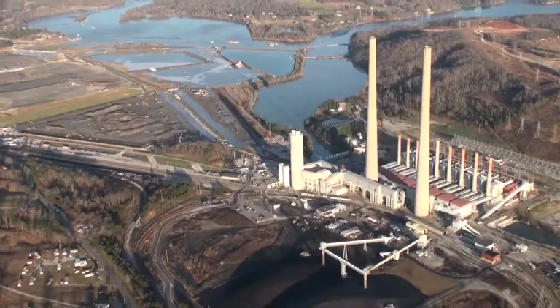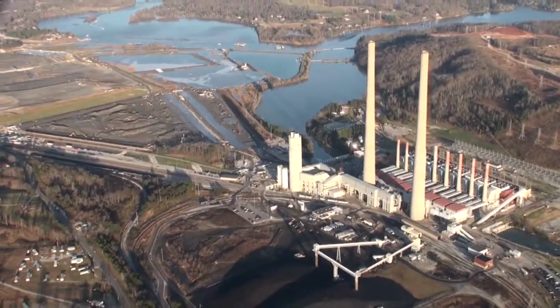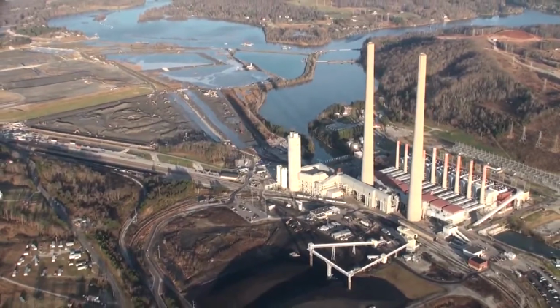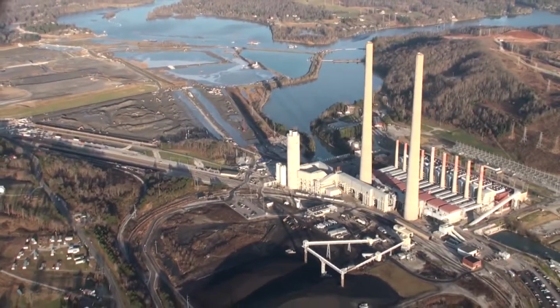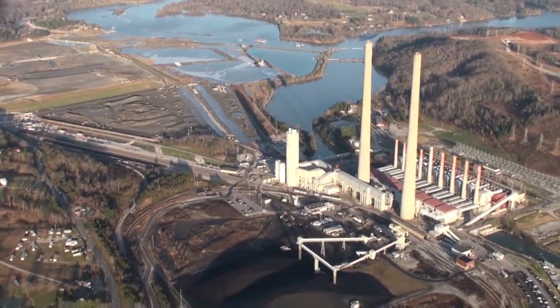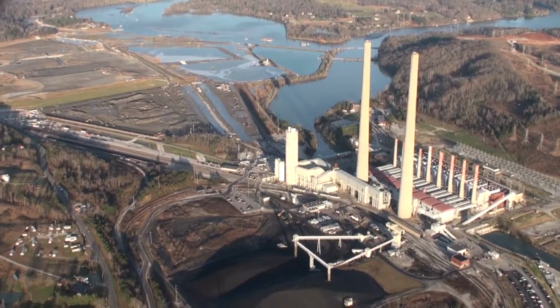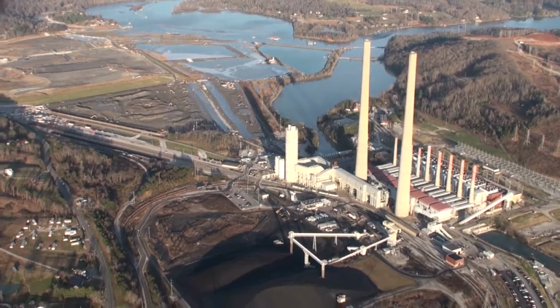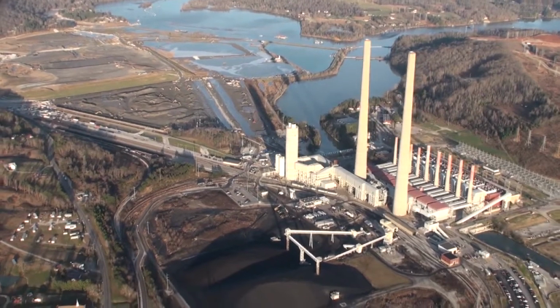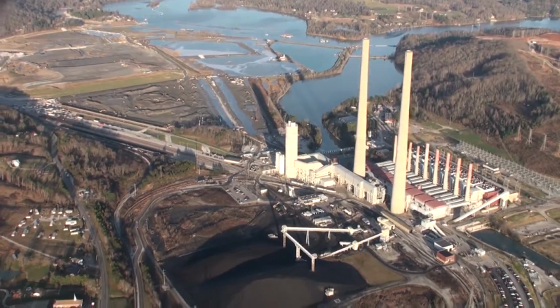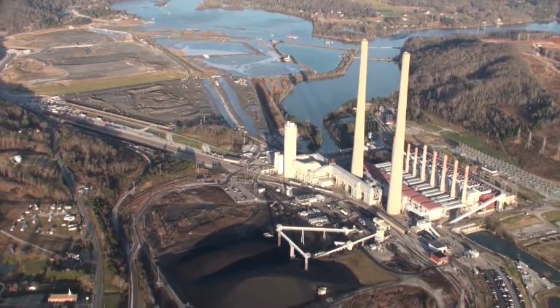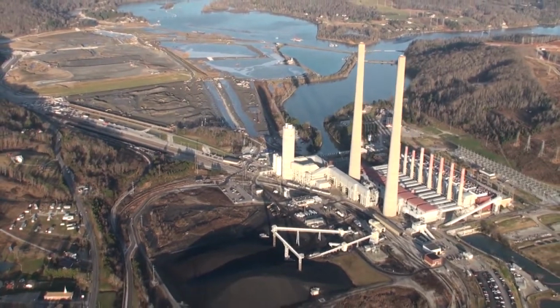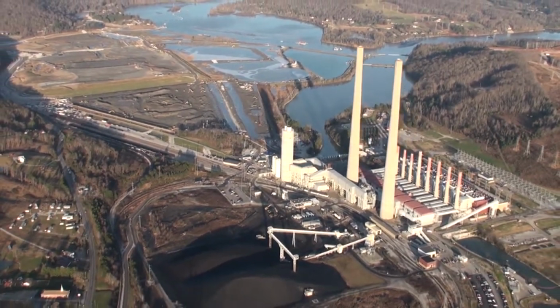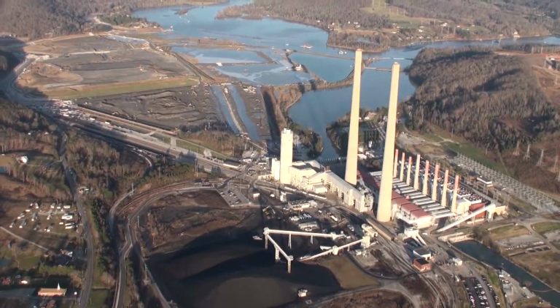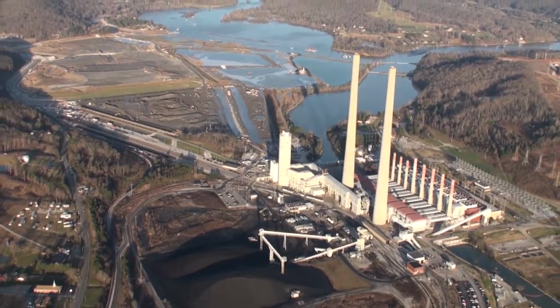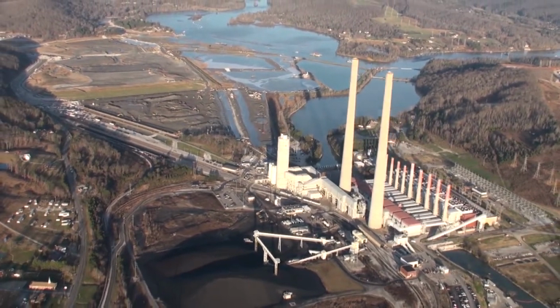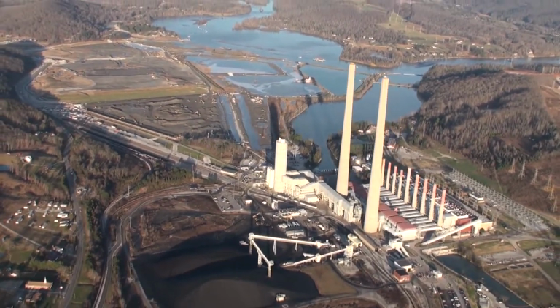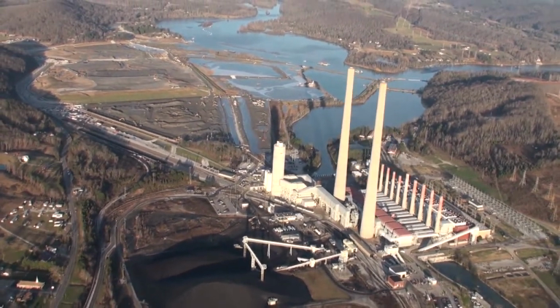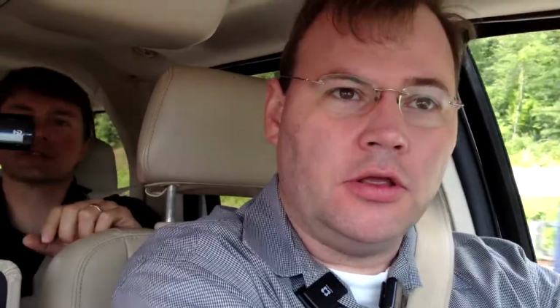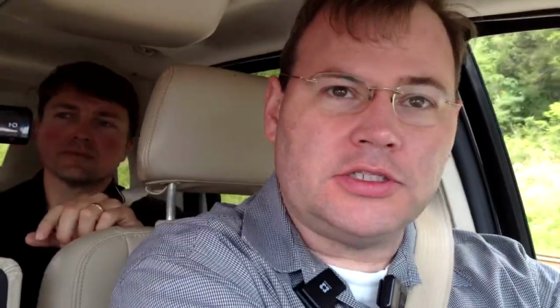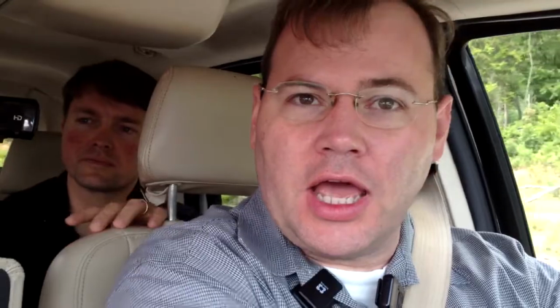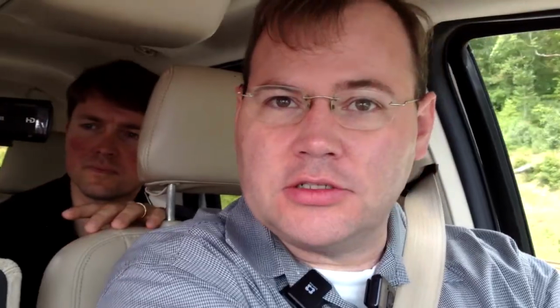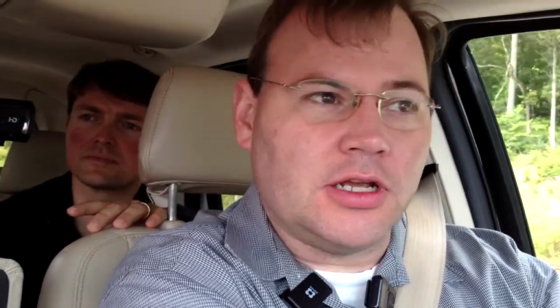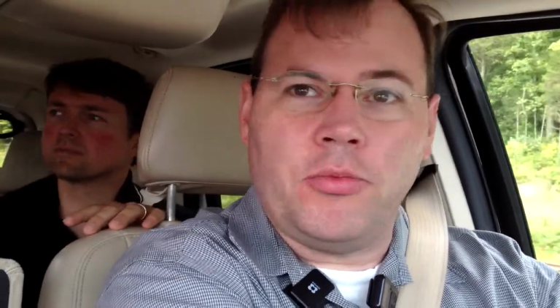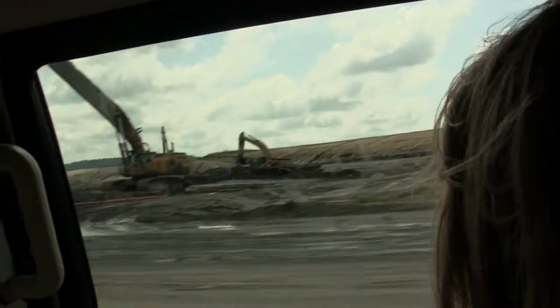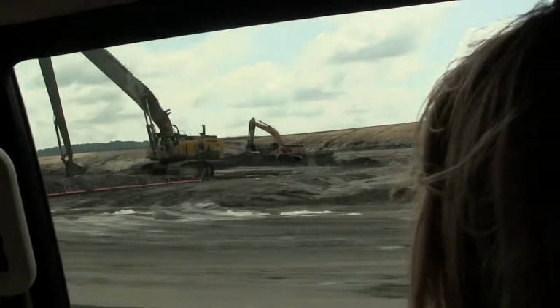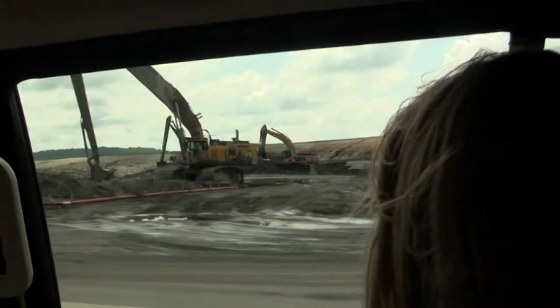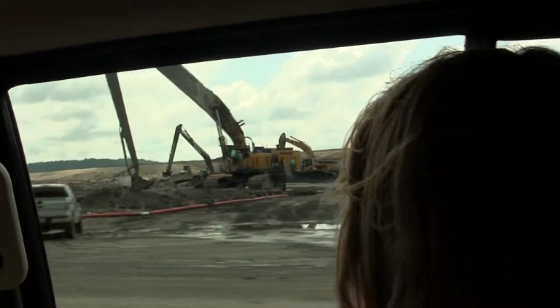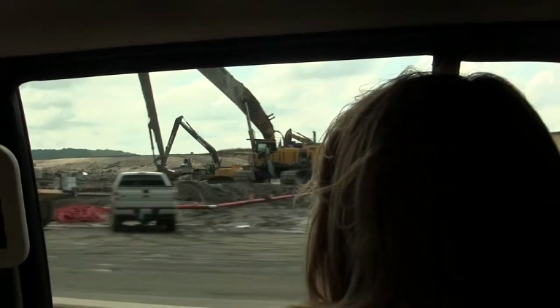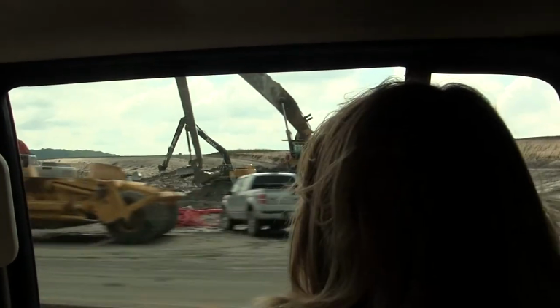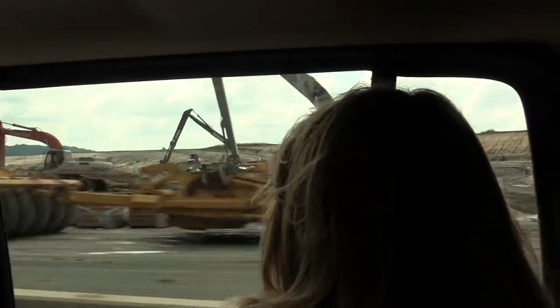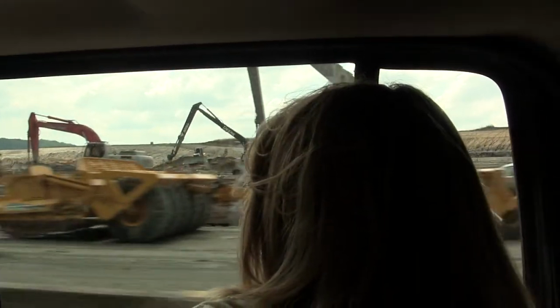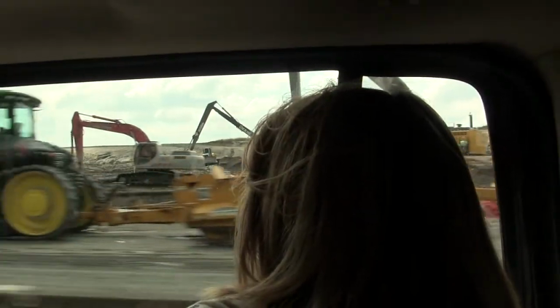In that ash are heavy metals like lead, mercury, cadmium, and arsenic. You can see the ash — they're still digging it. Look at that. Four years later, still working on it.